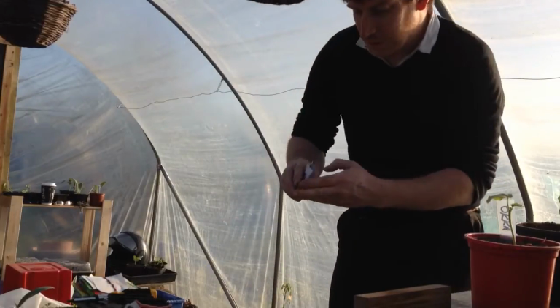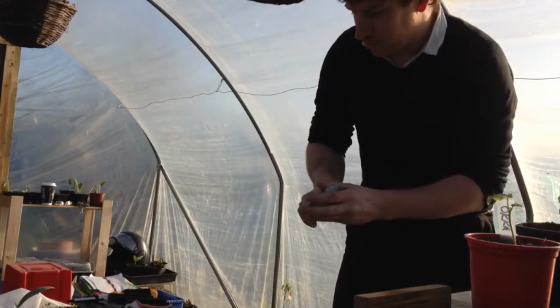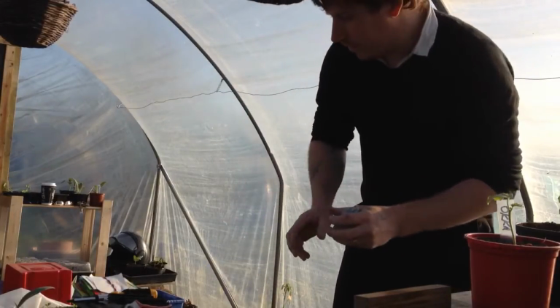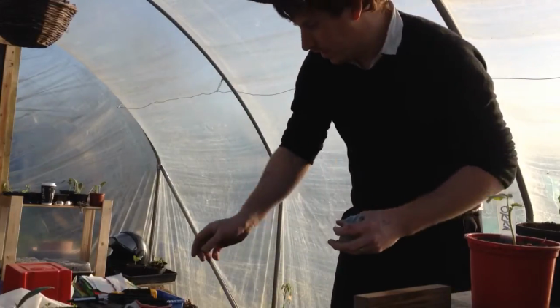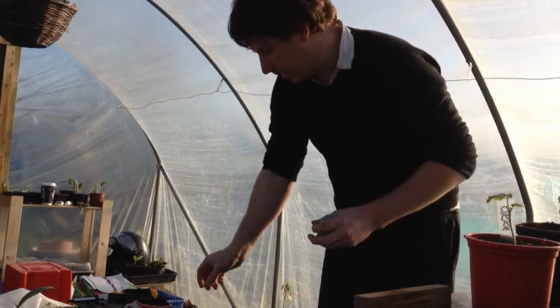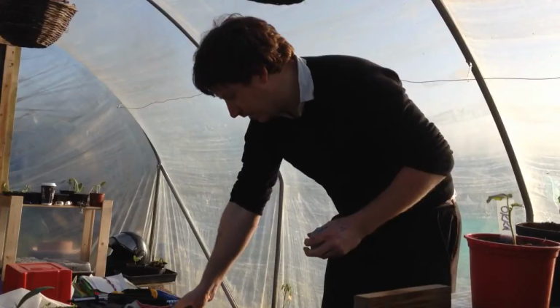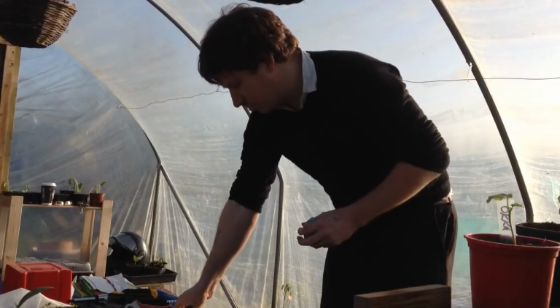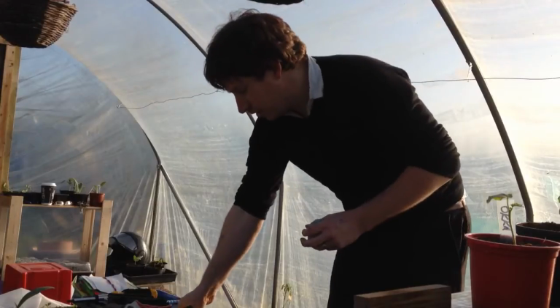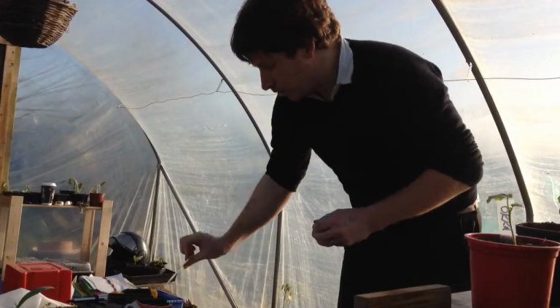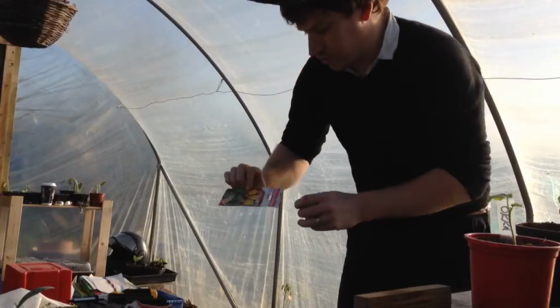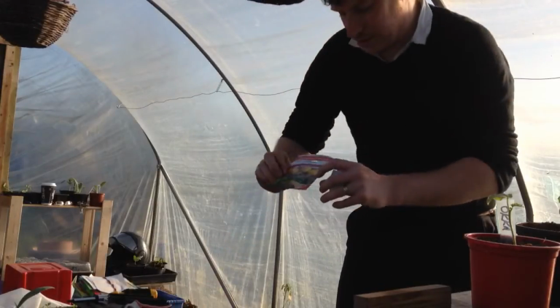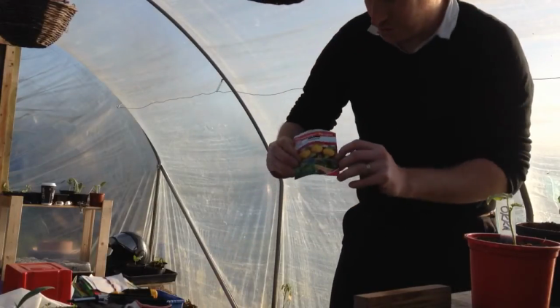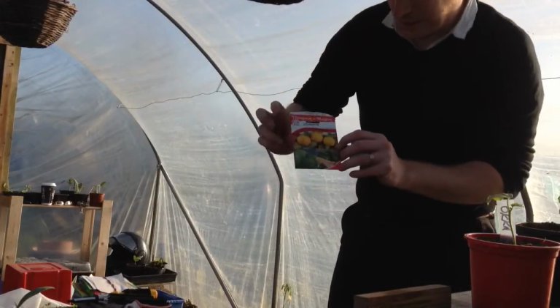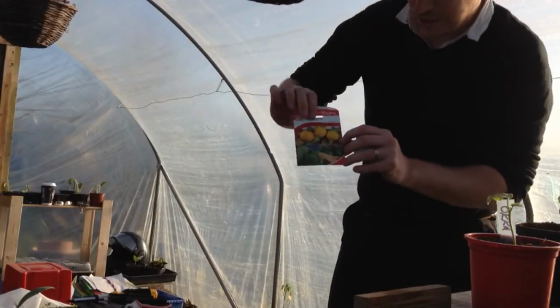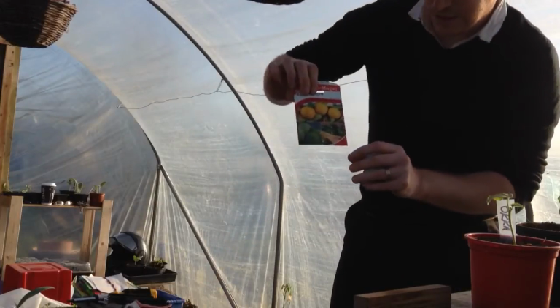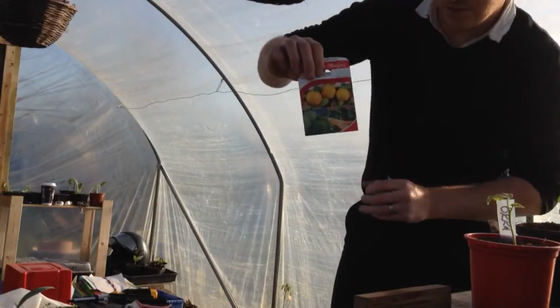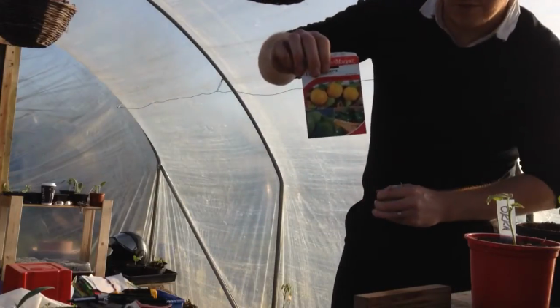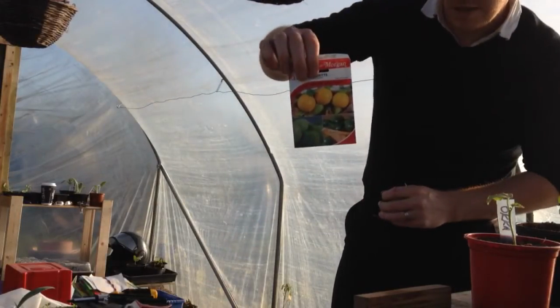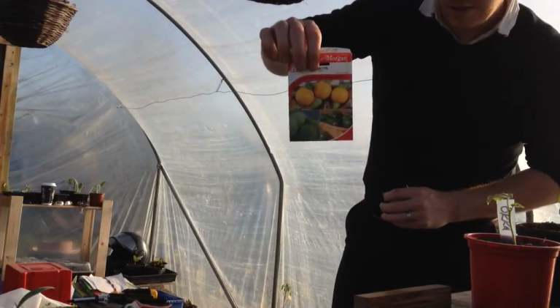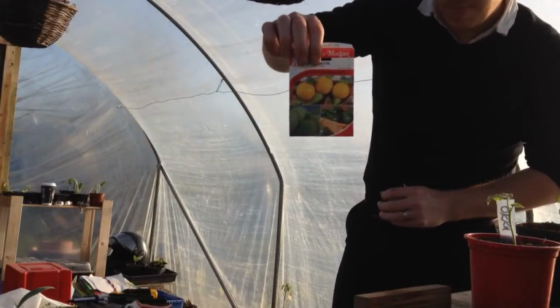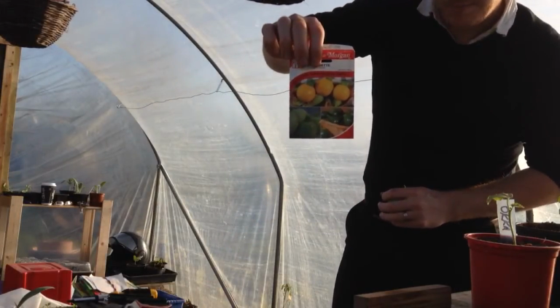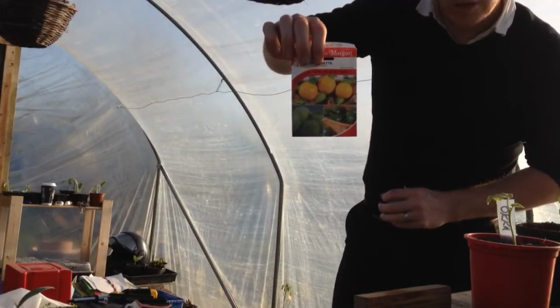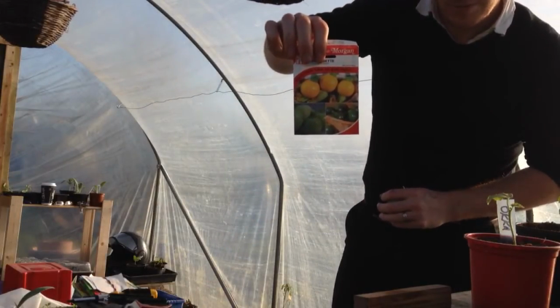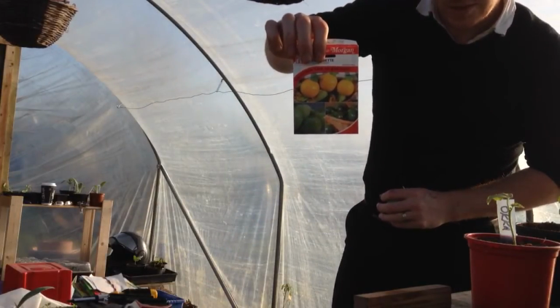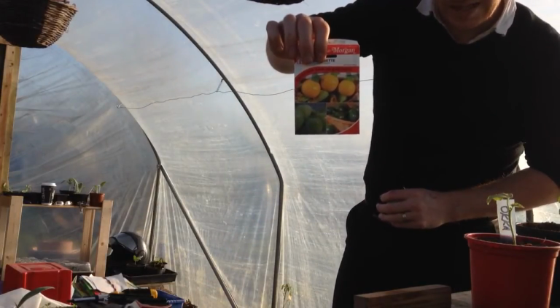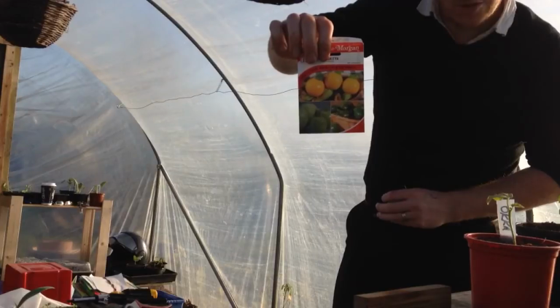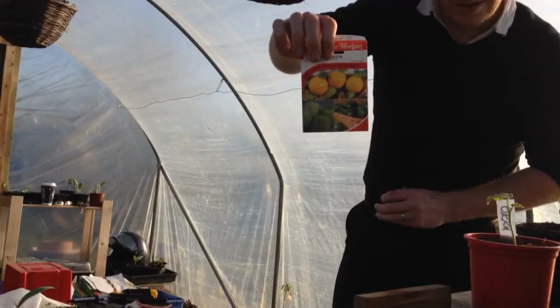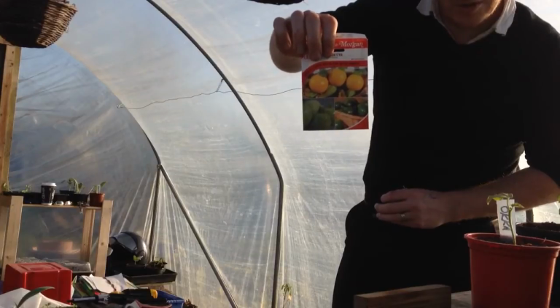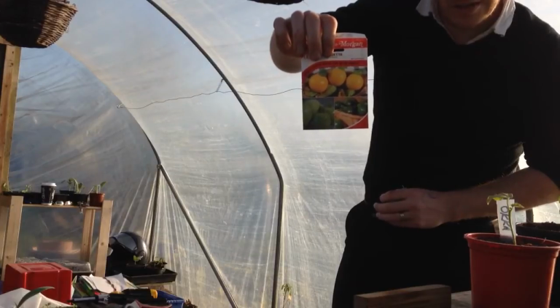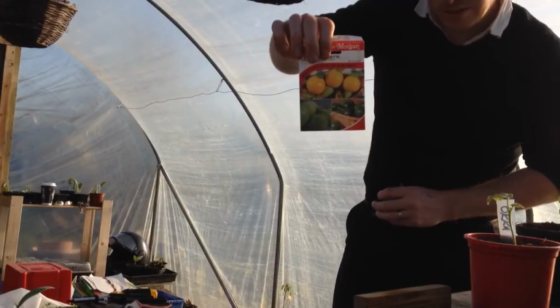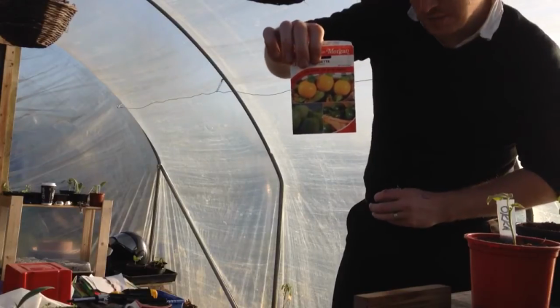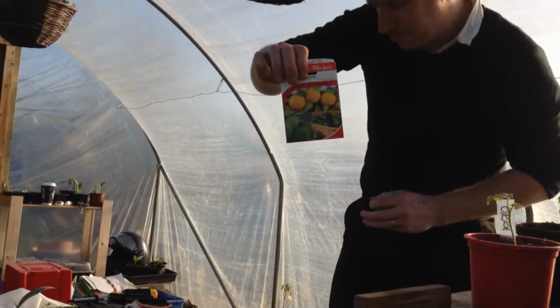What I'm growing is a courgette tricolour — these are sort of ball-shaped ones that get to about cricket ball size when you harvest them.